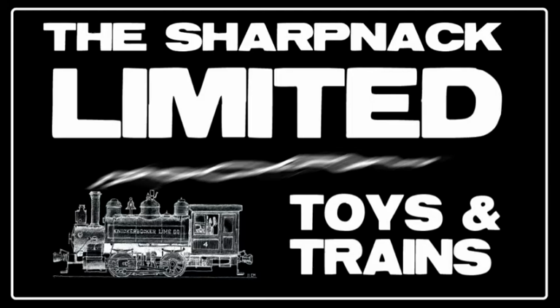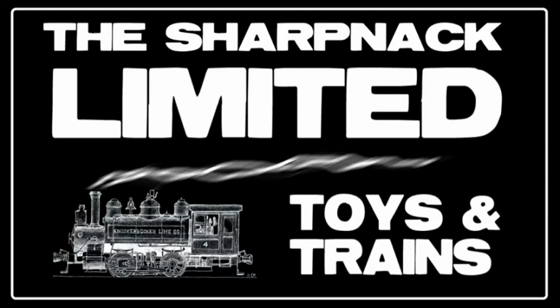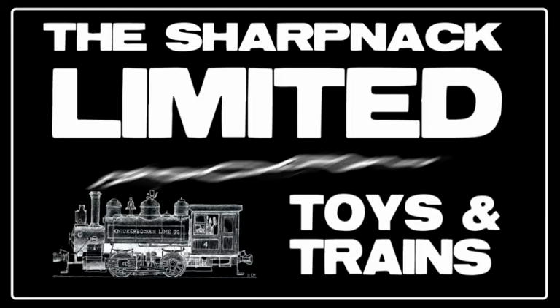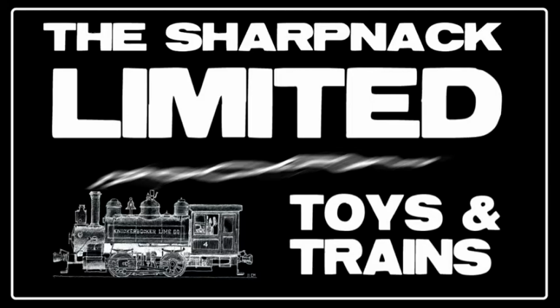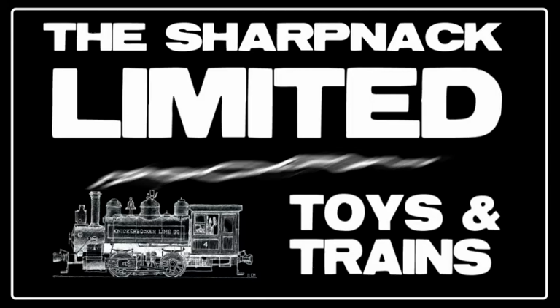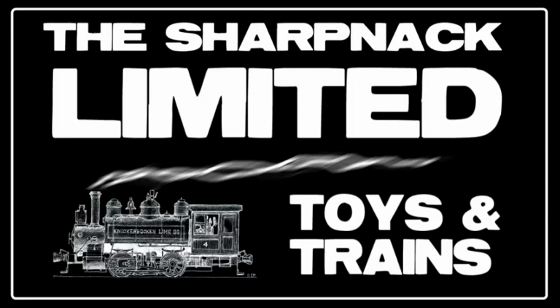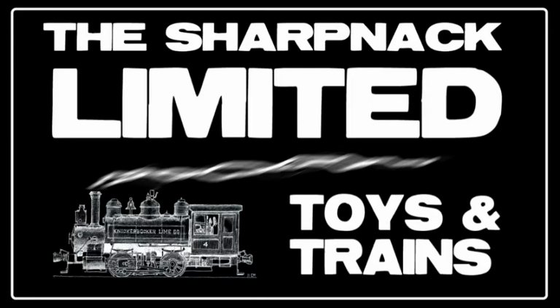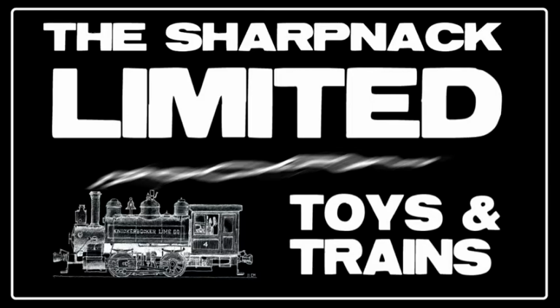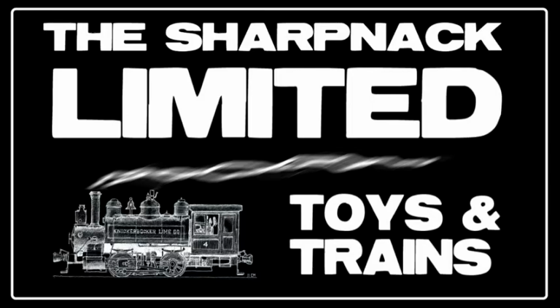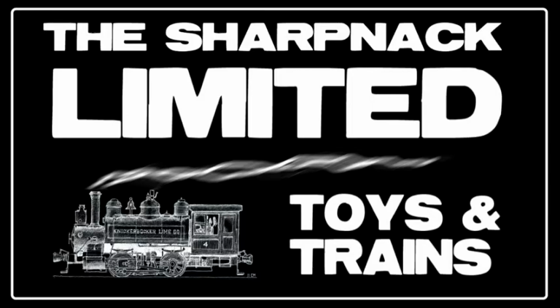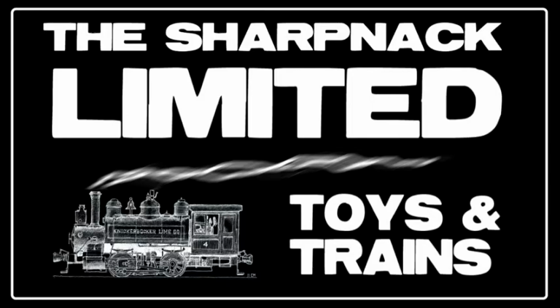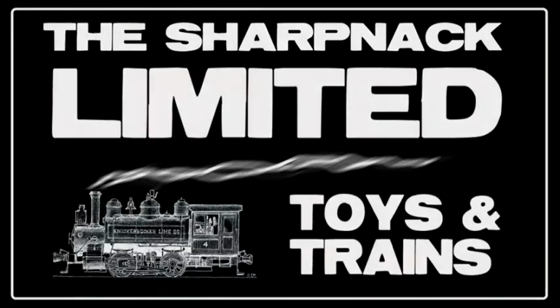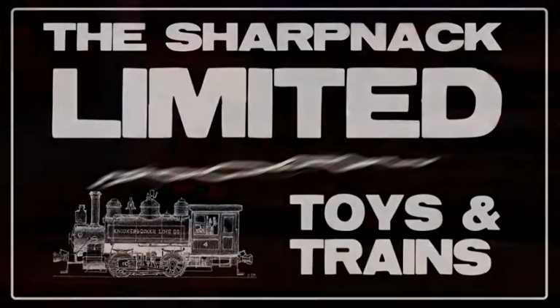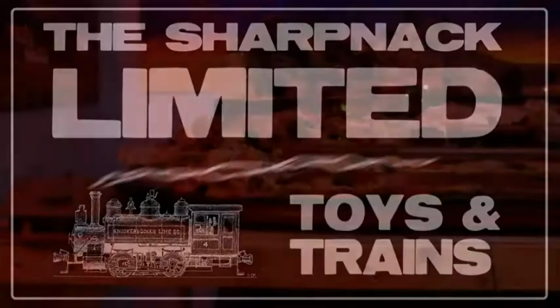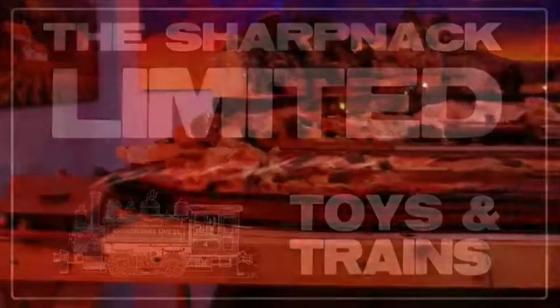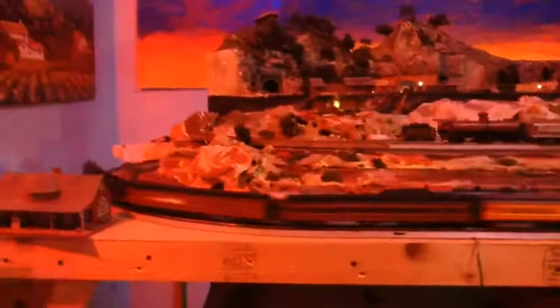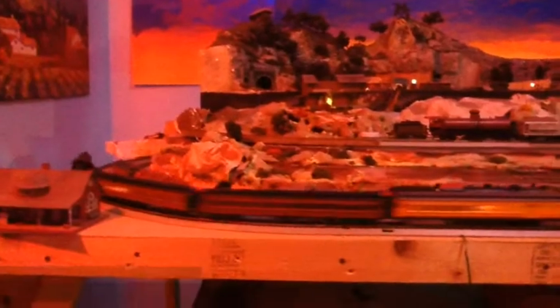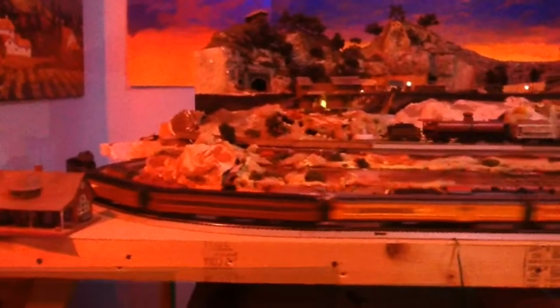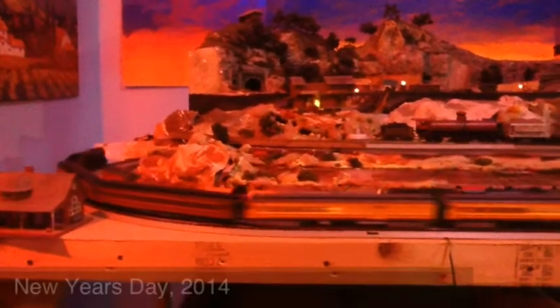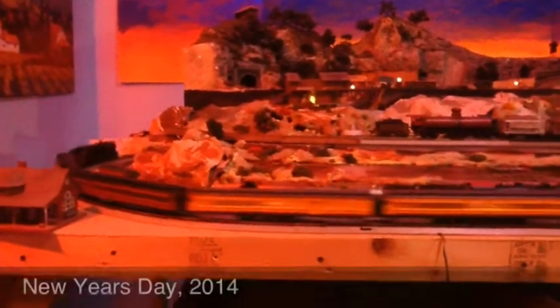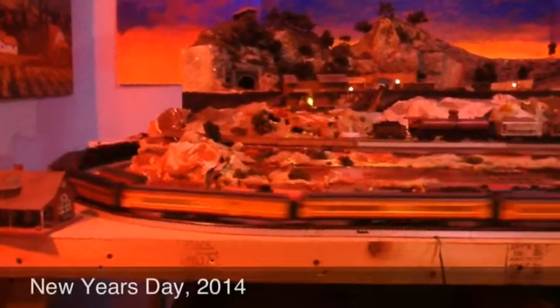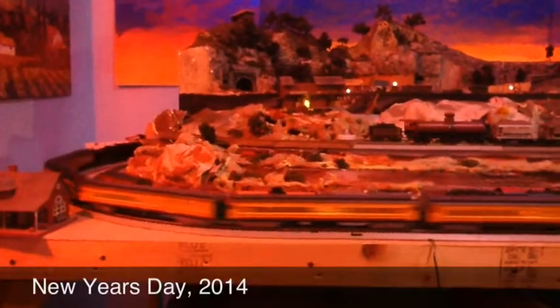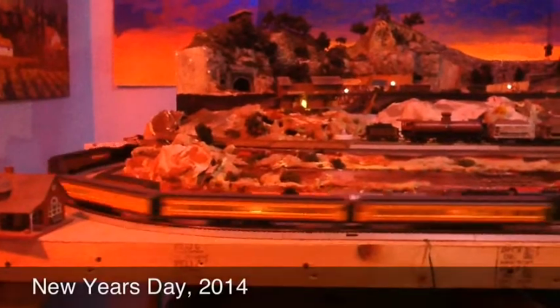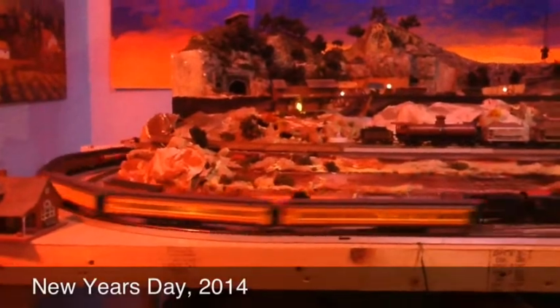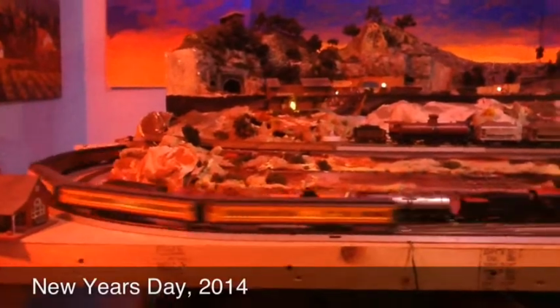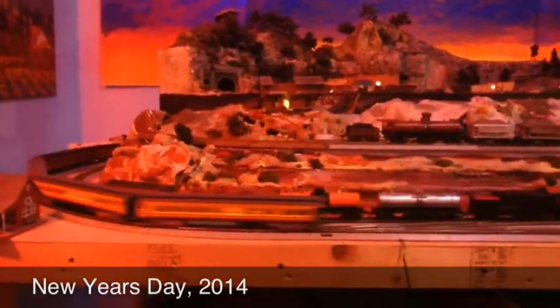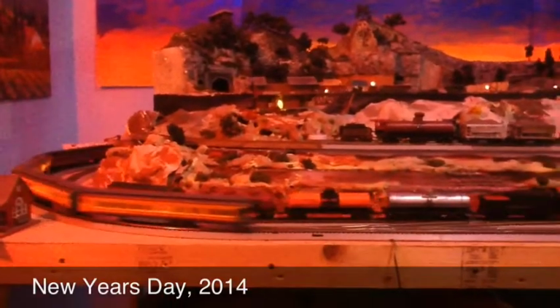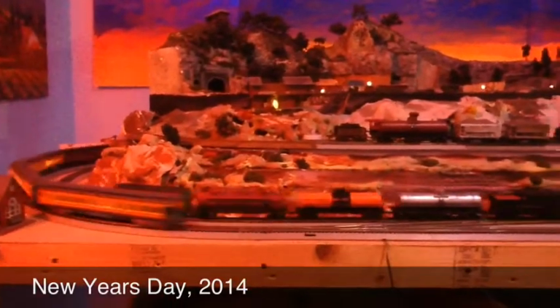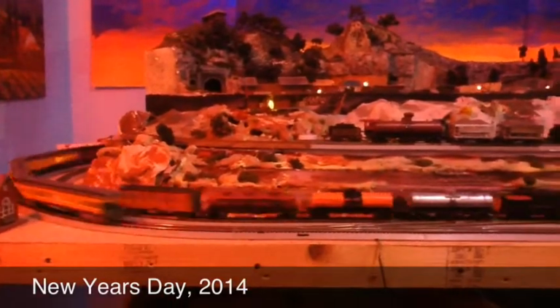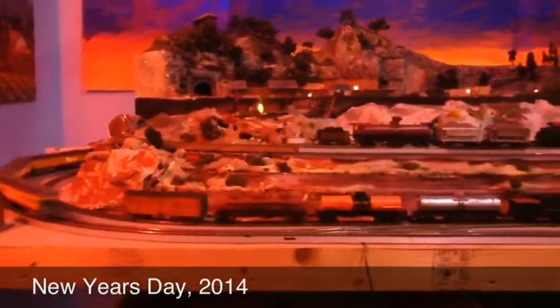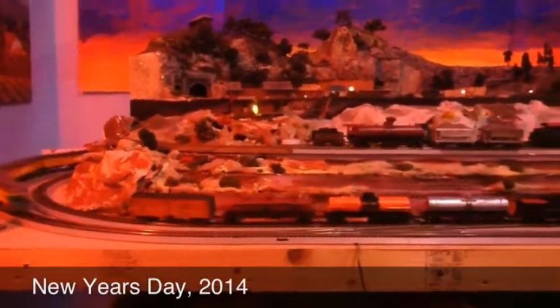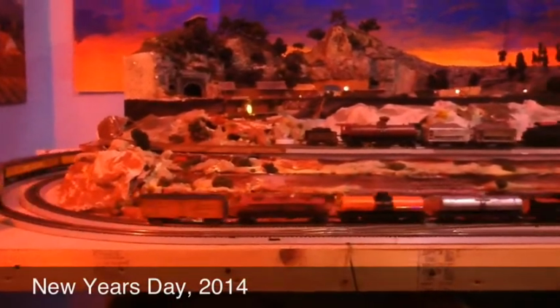Sharpneck Limited. We're going to give a layout update today. The layout has come a long way since the first of the year.